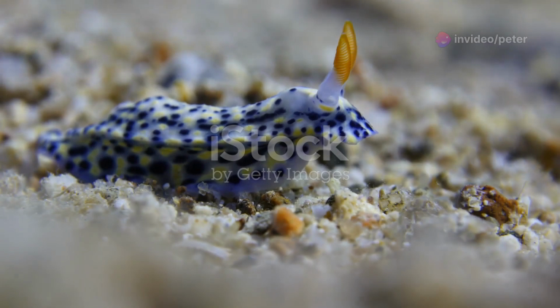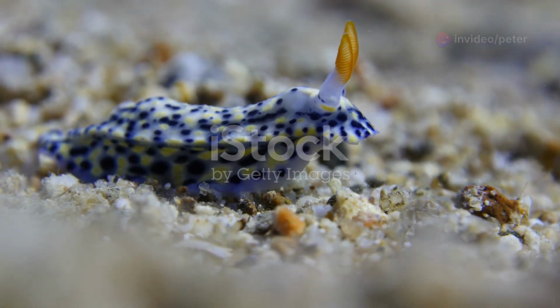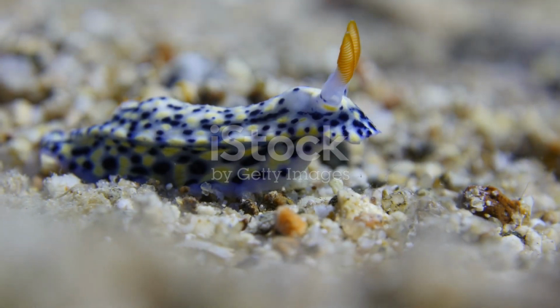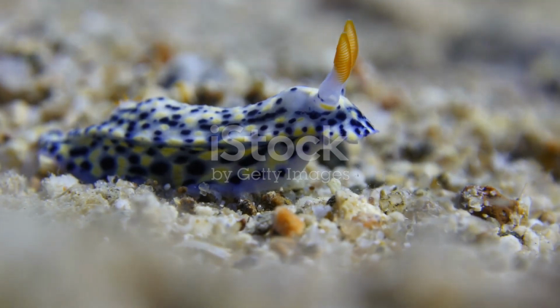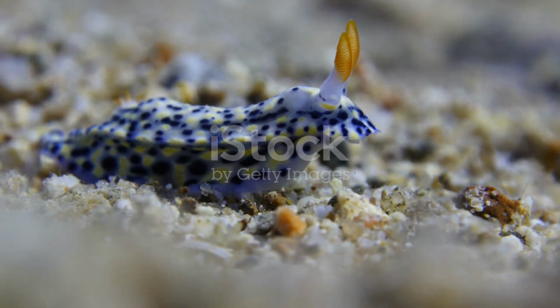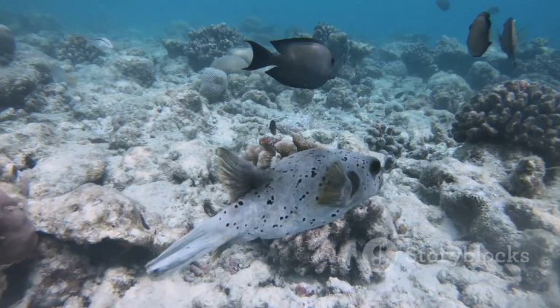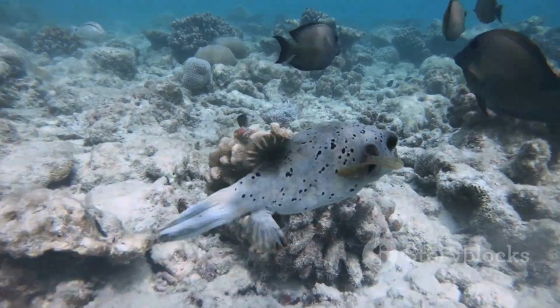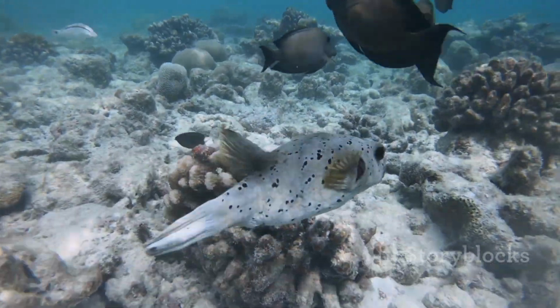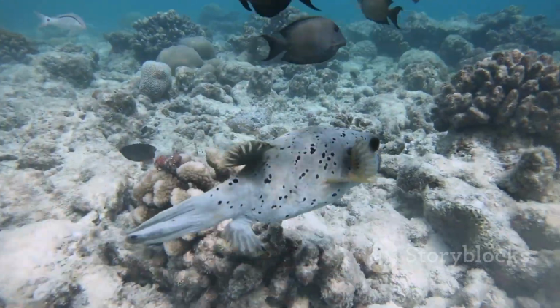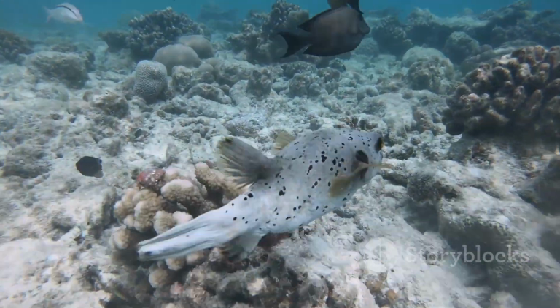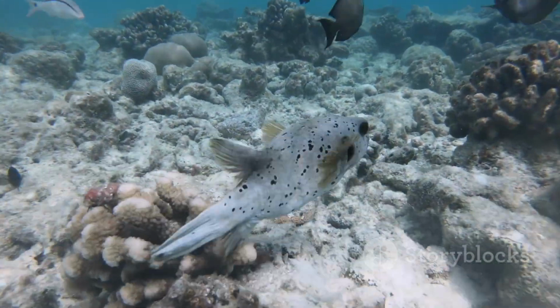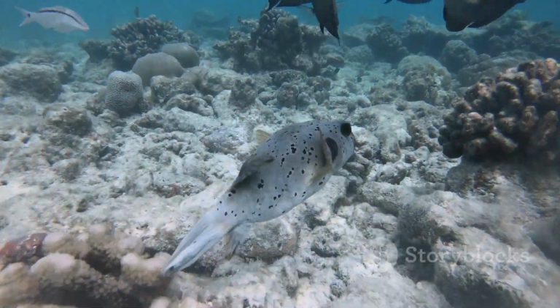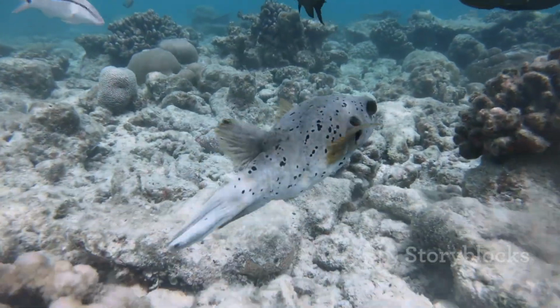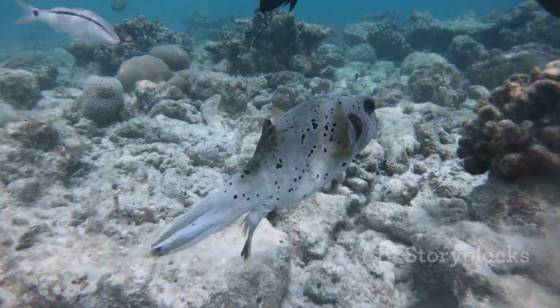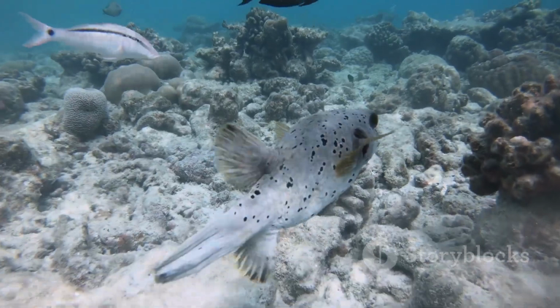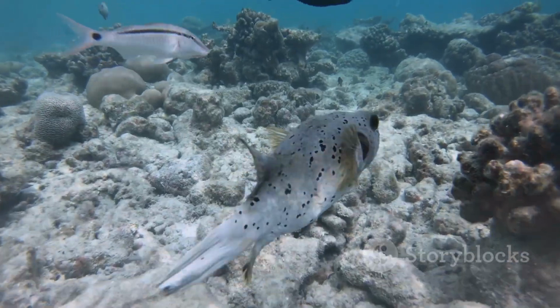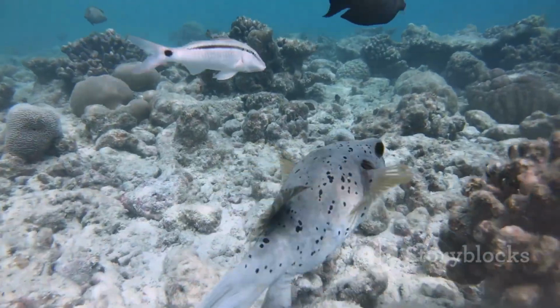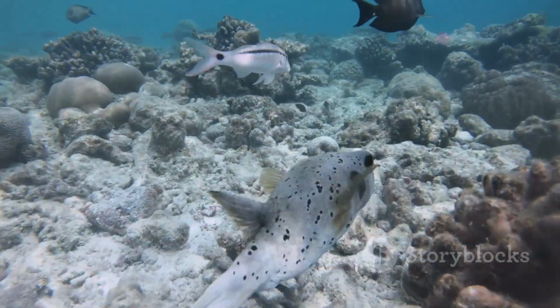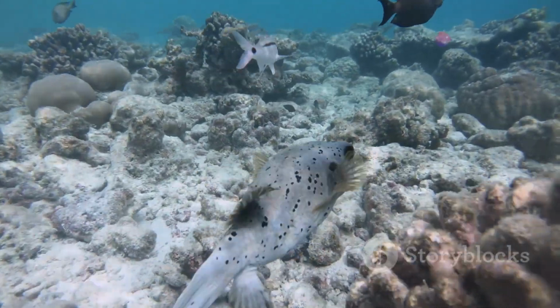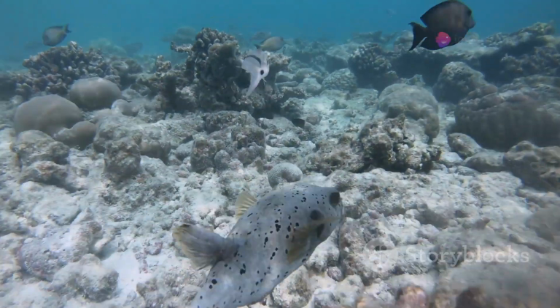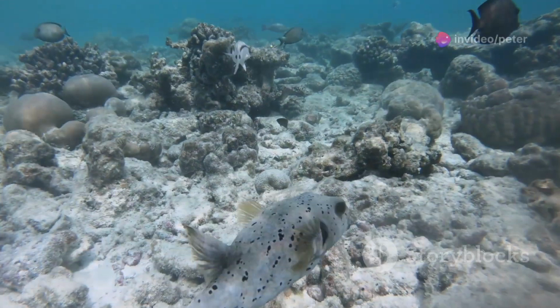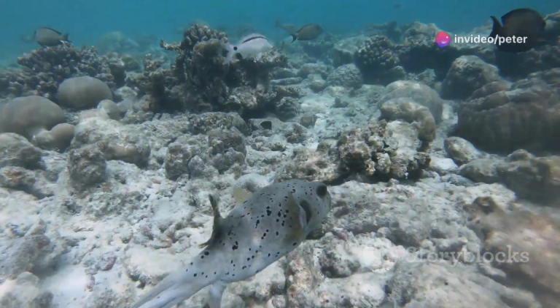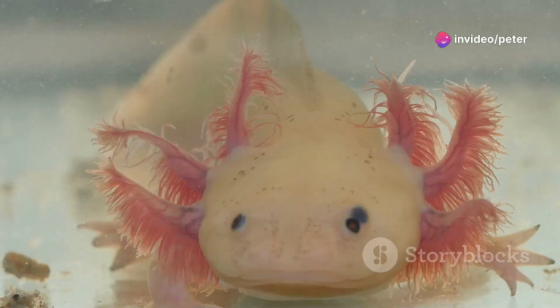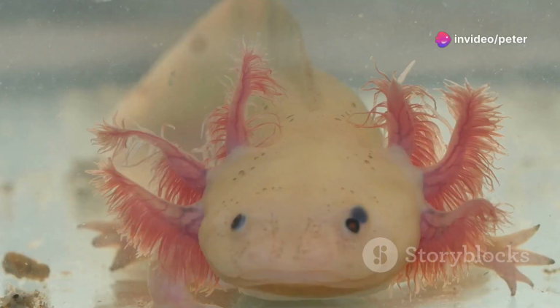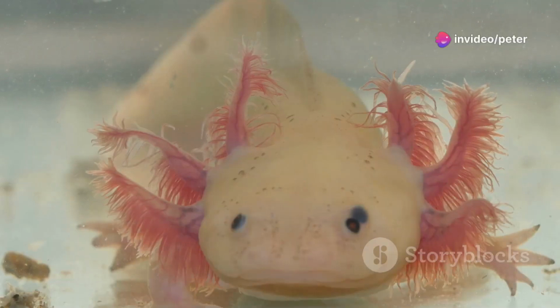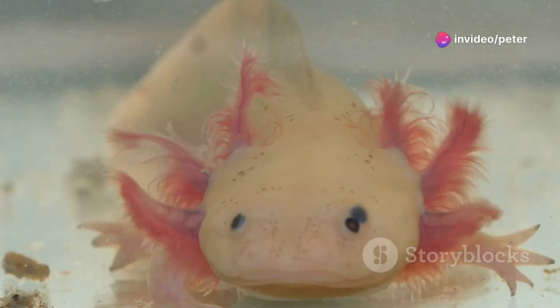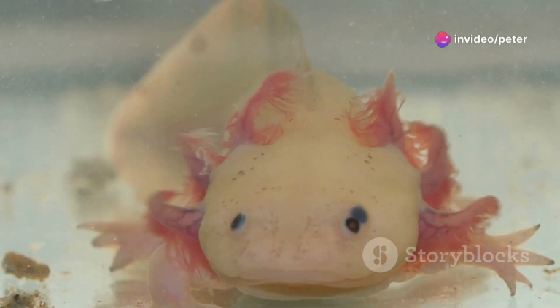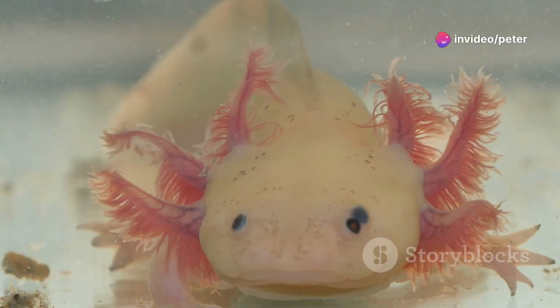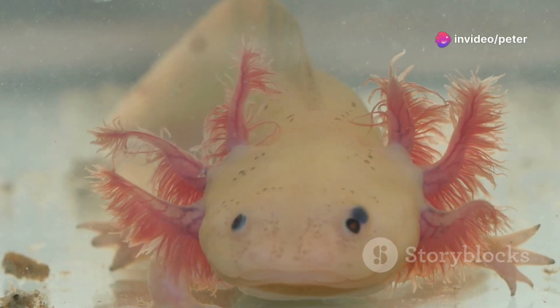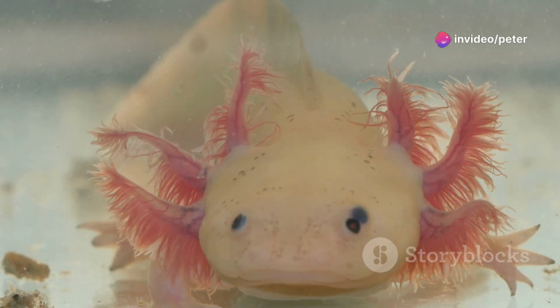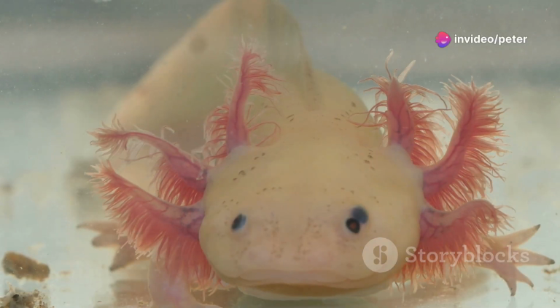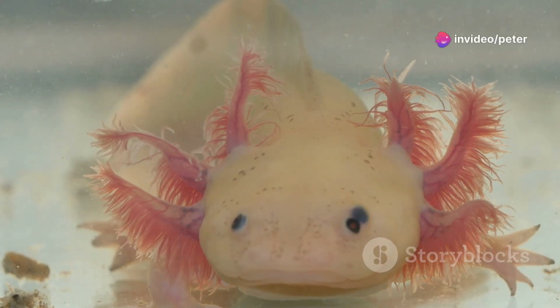Meet the Boxfish. With its cube-shaped body and vibrant yellow spots, it's like a living piece of aquatic modern art. And believe it or not, its shape helps it maneuver like a pro.